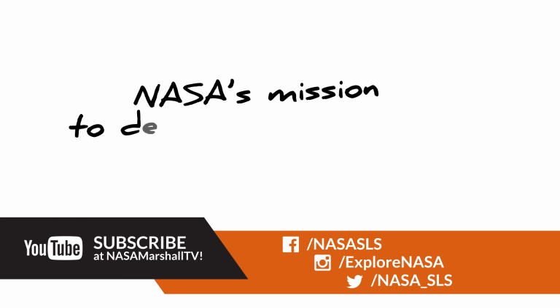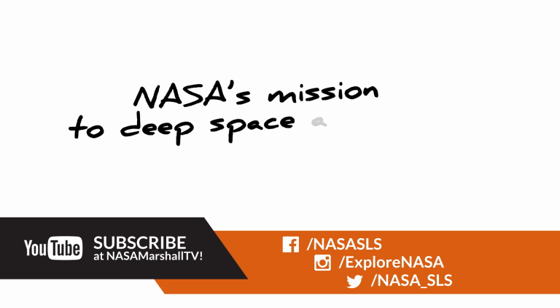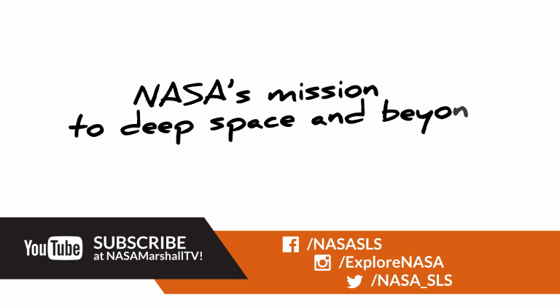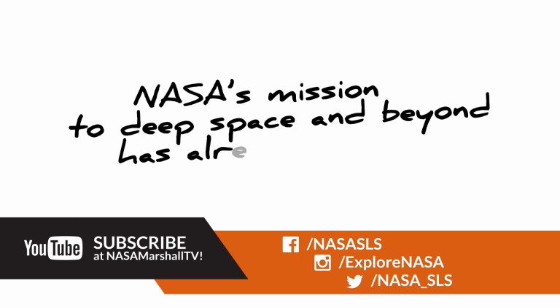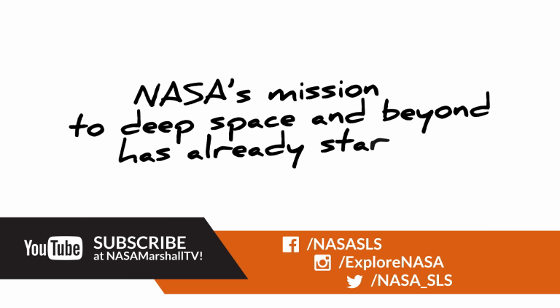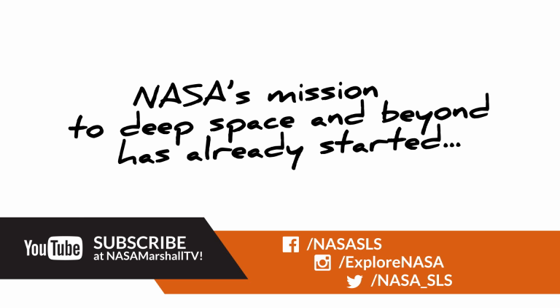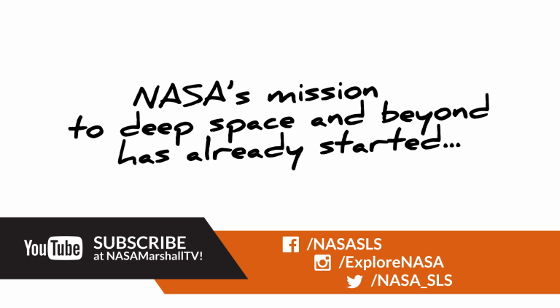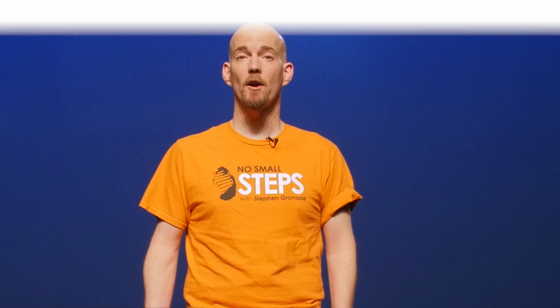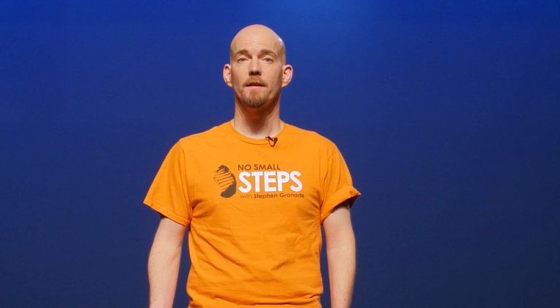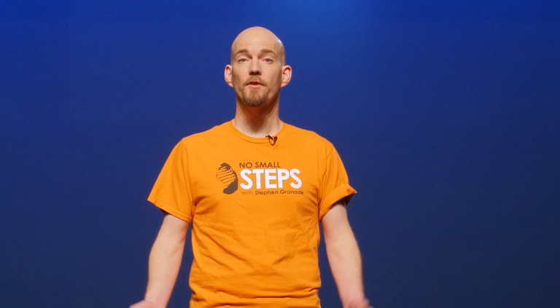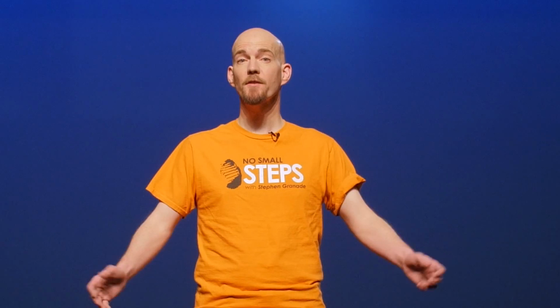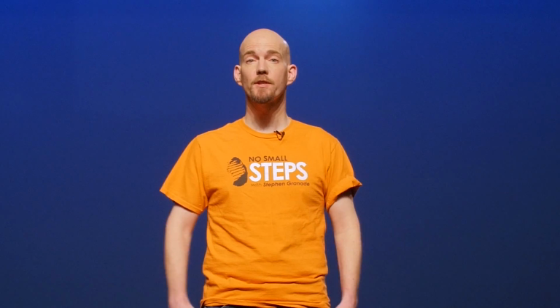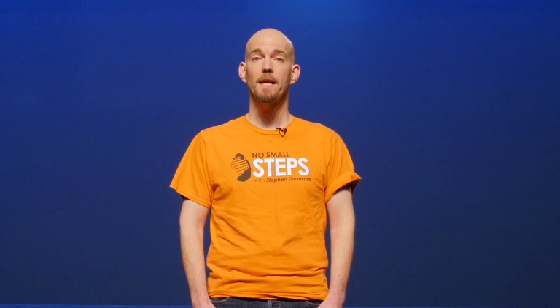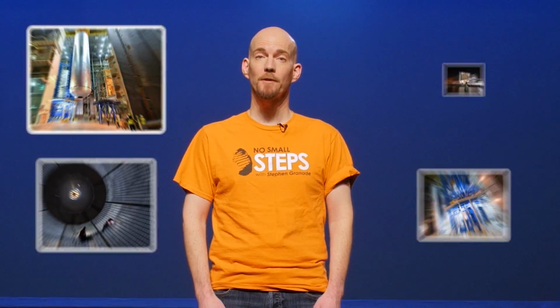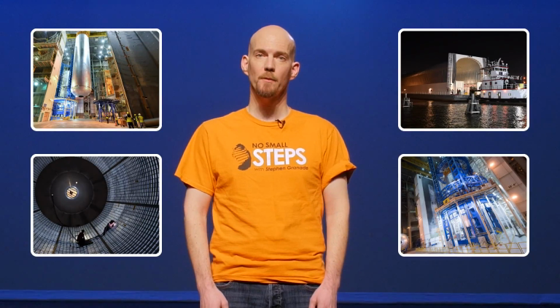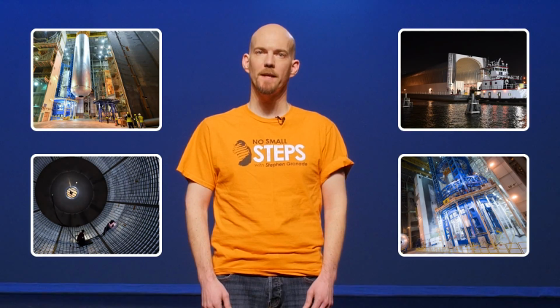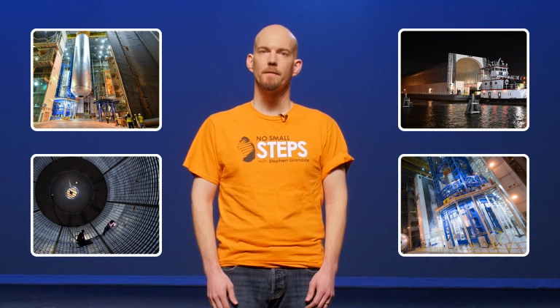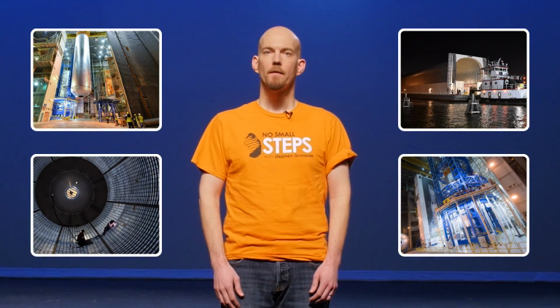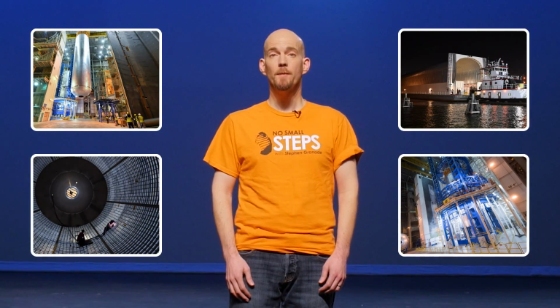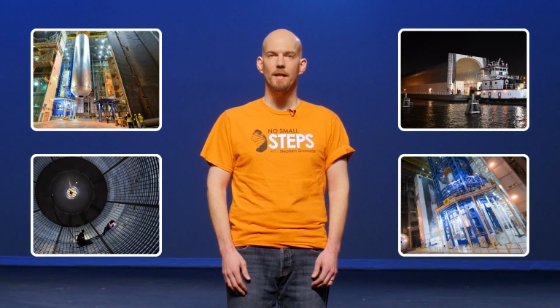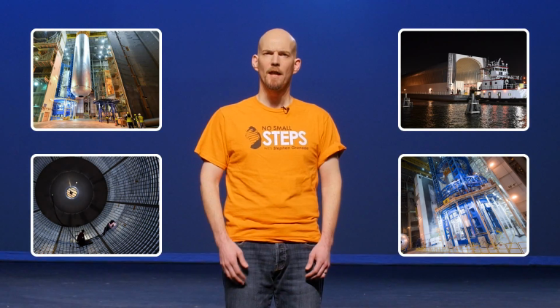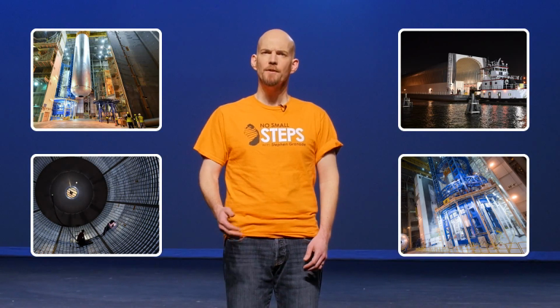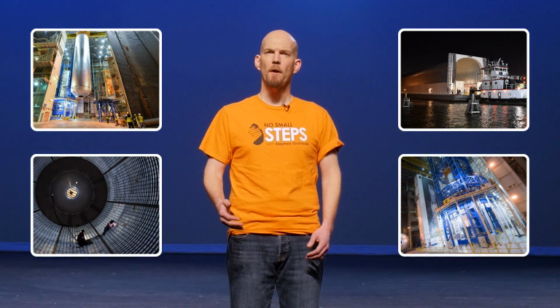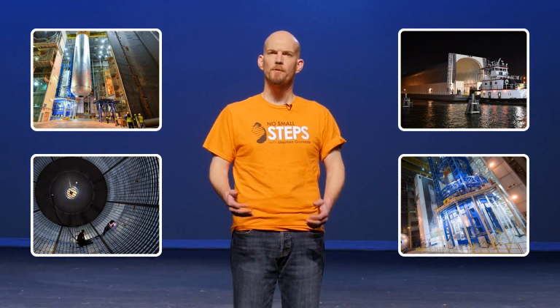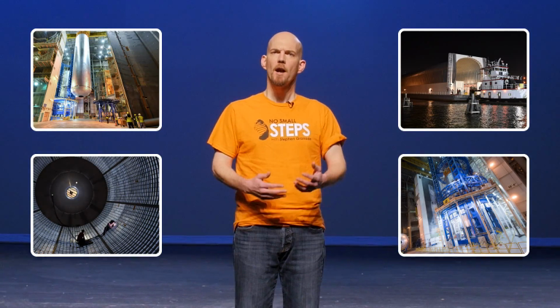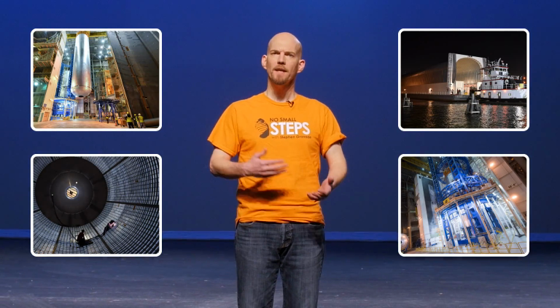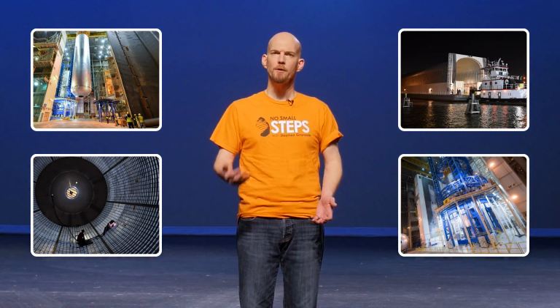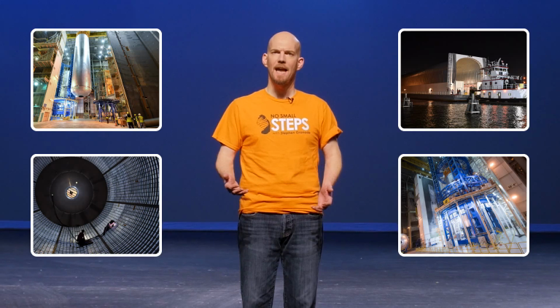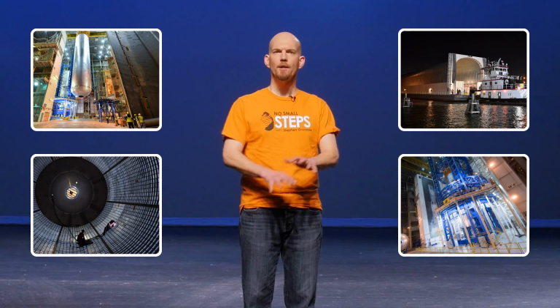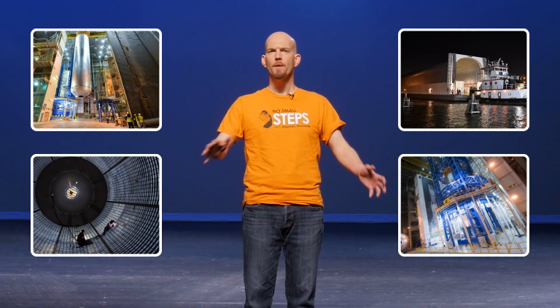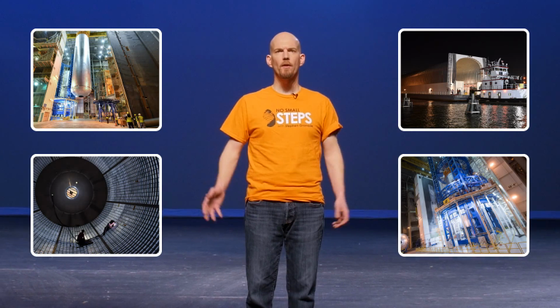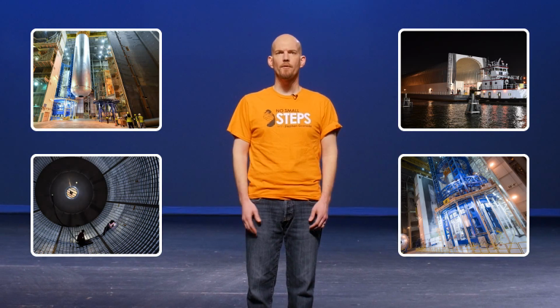NASA's mission to deep space and beyond has already started, with a Space Launch System being built as we speak. For its mission to be successful, each of its parts must work both individually and in harmony with all of the others.